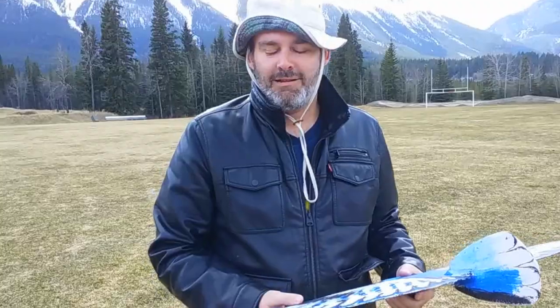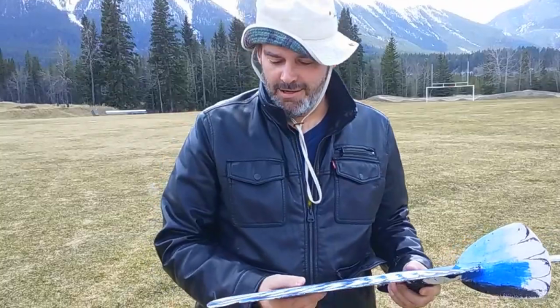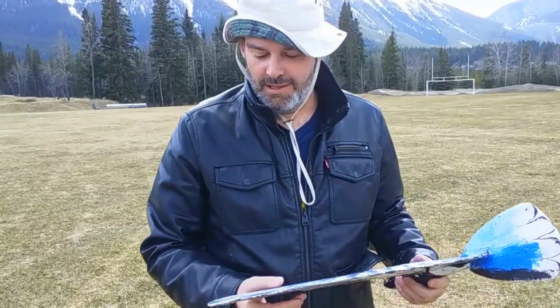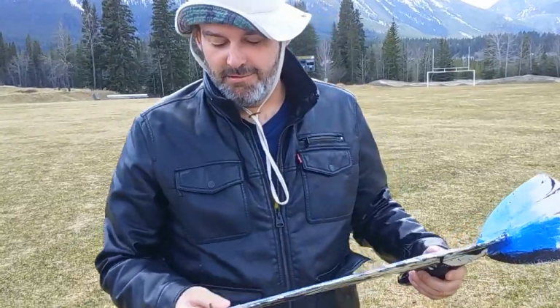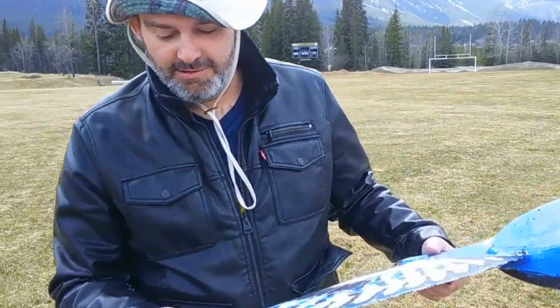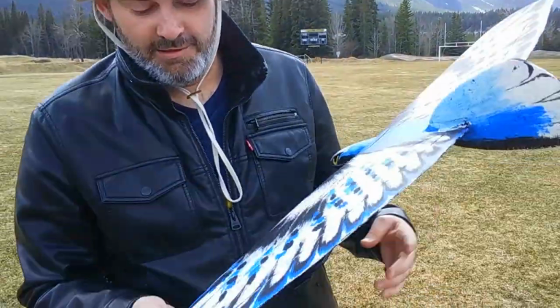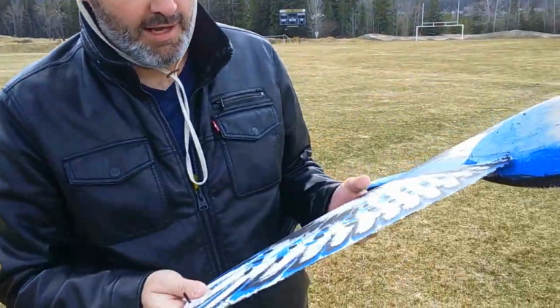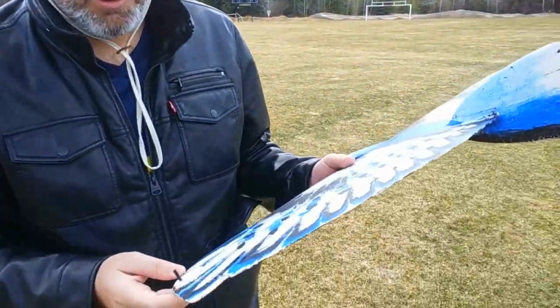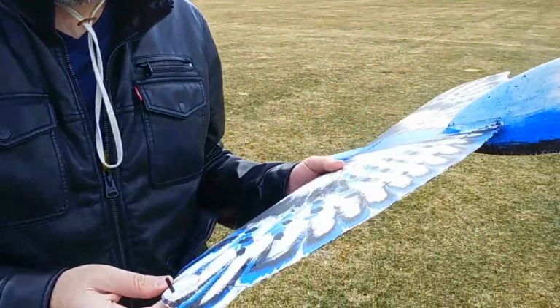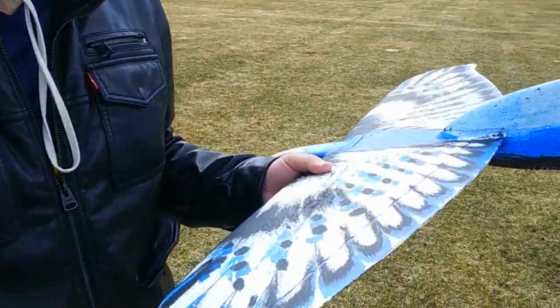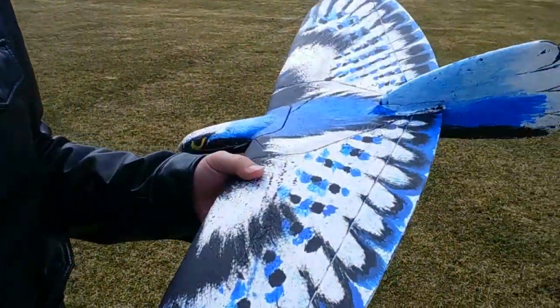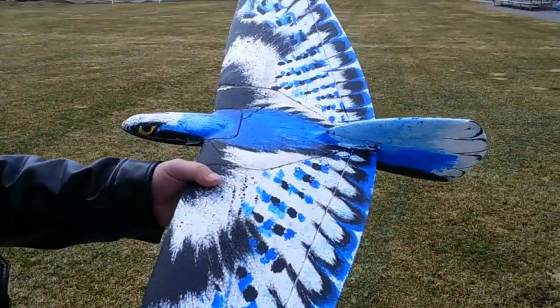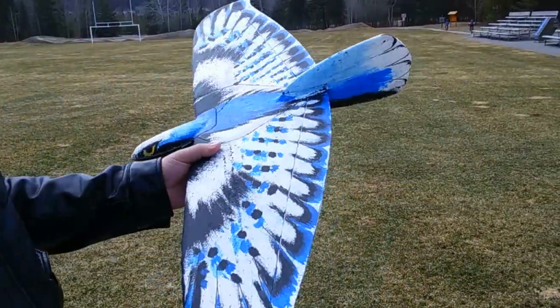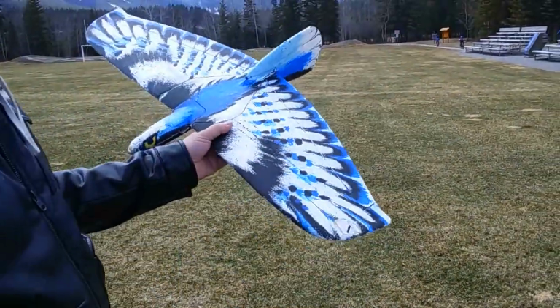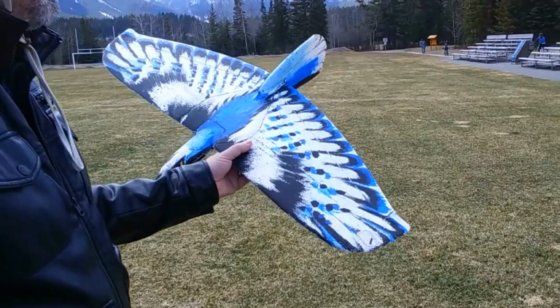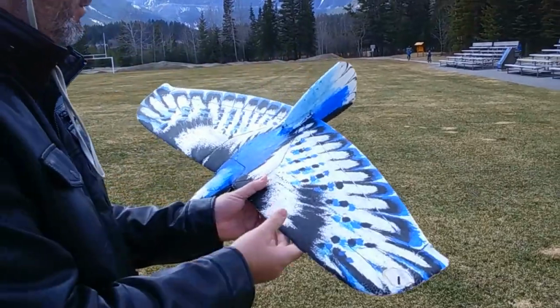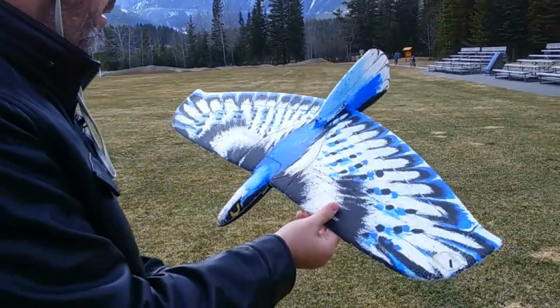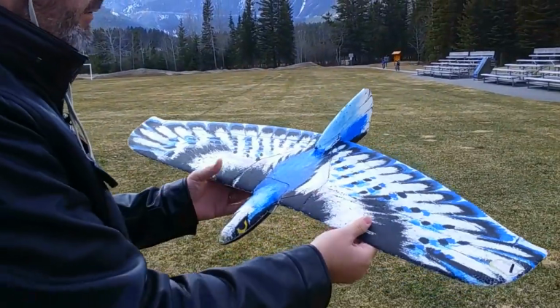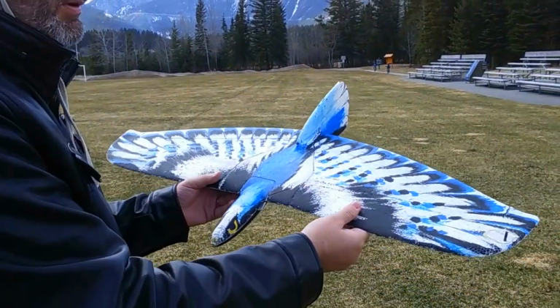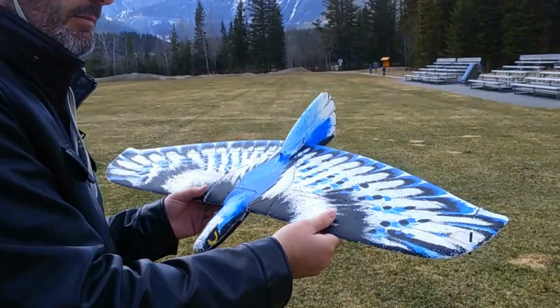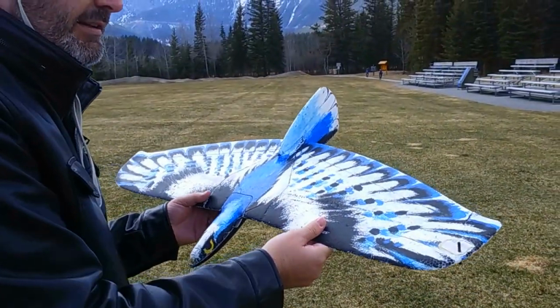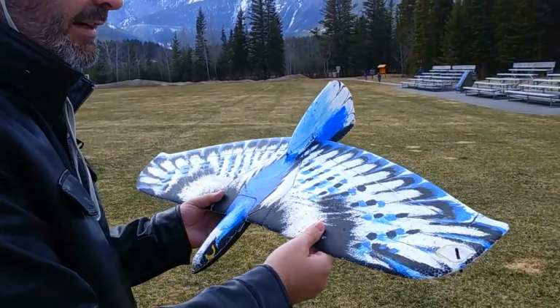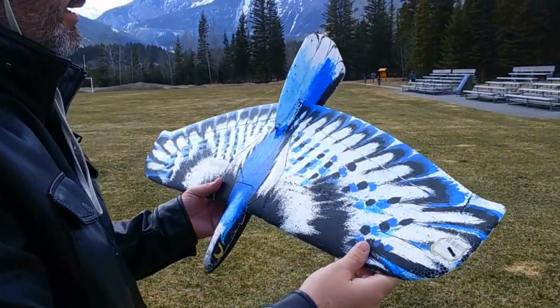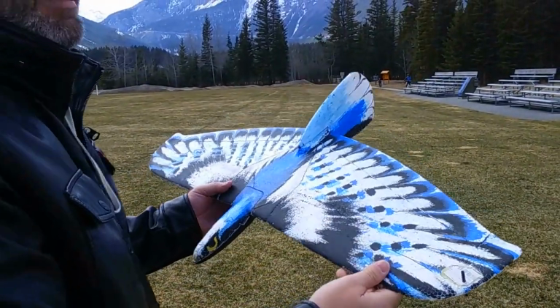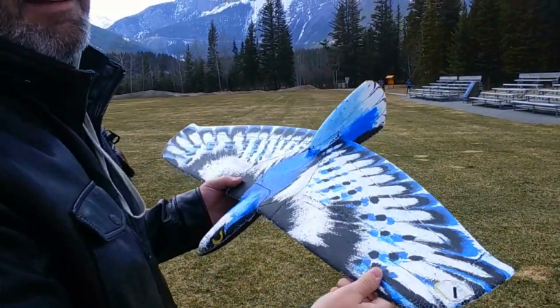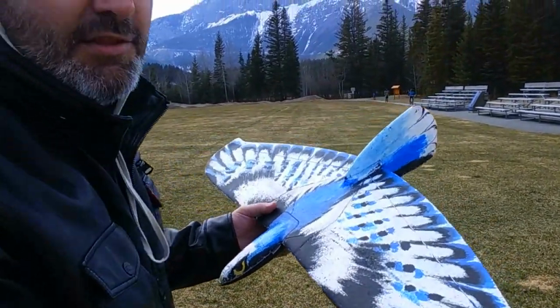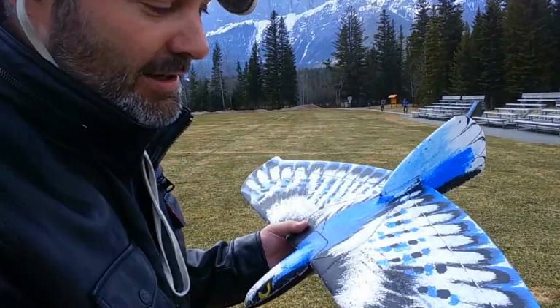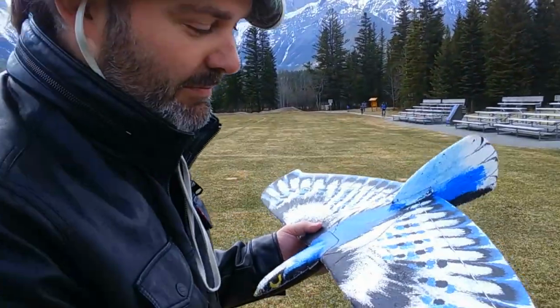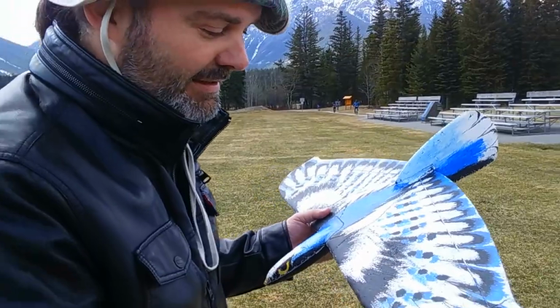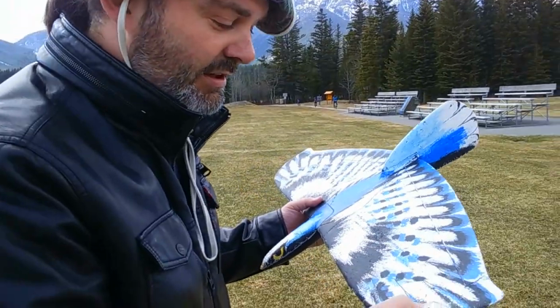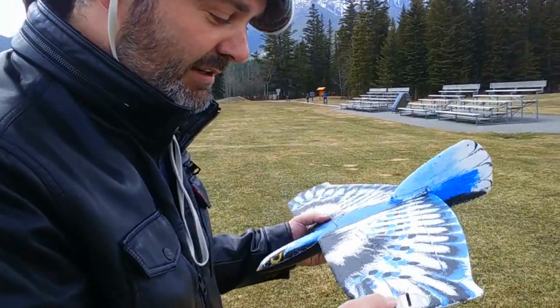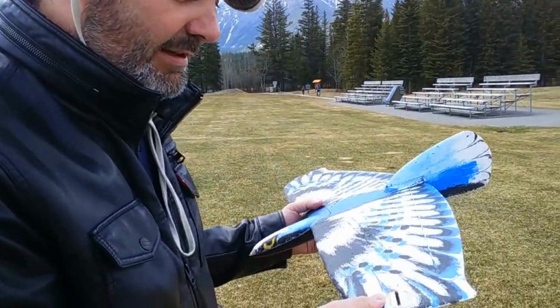I'm Chris, here in Canmore. I got my Dream Flight Alula here, which my wife has beautifully painted. It's not done yet though, but she'd want me to say that.